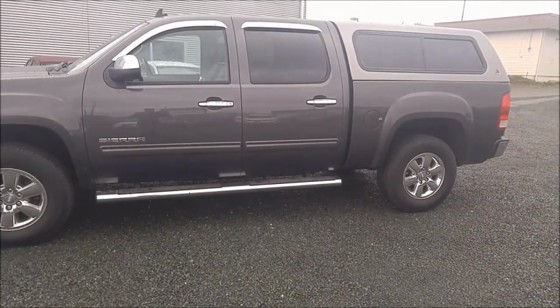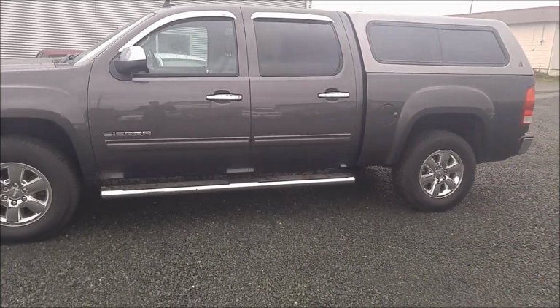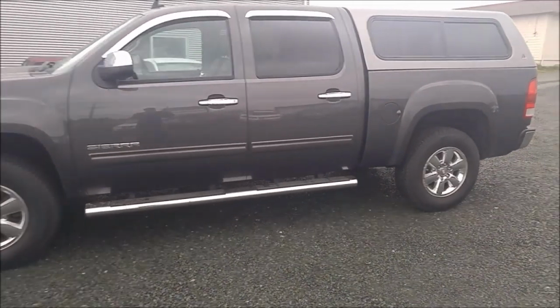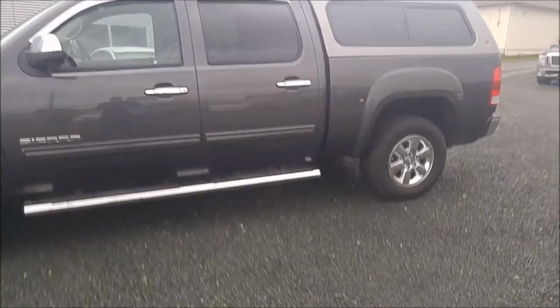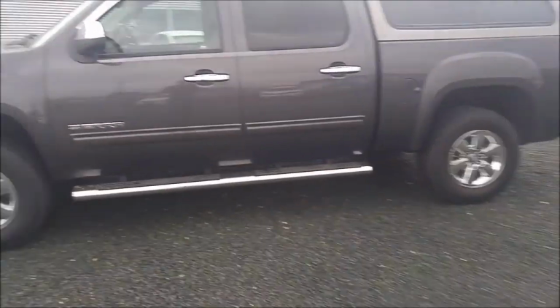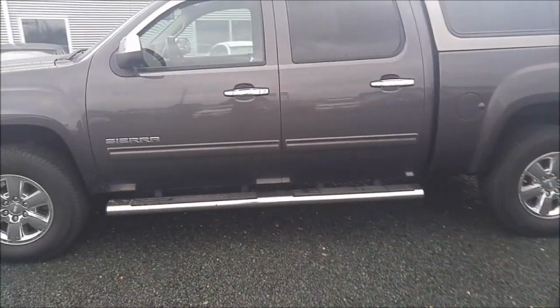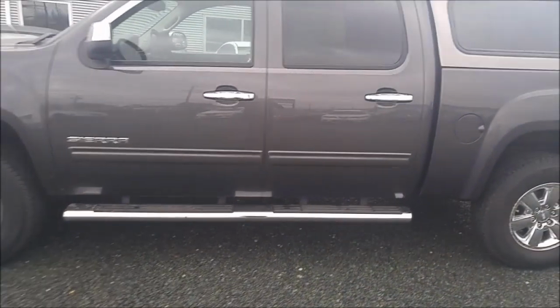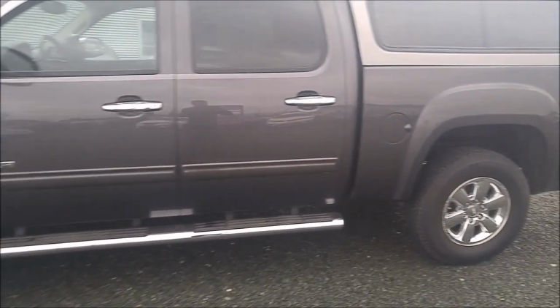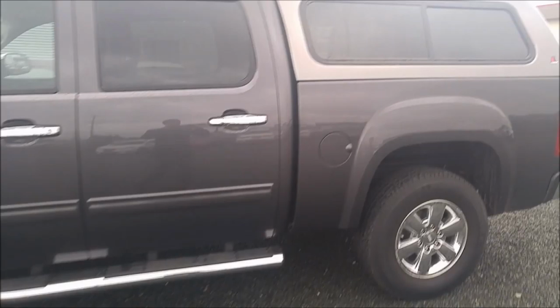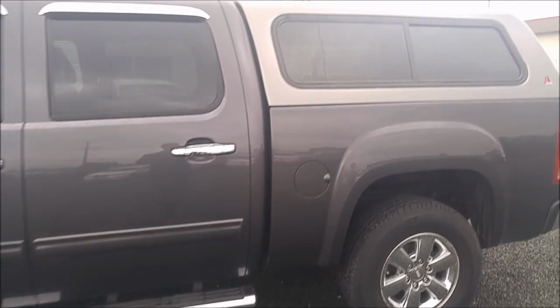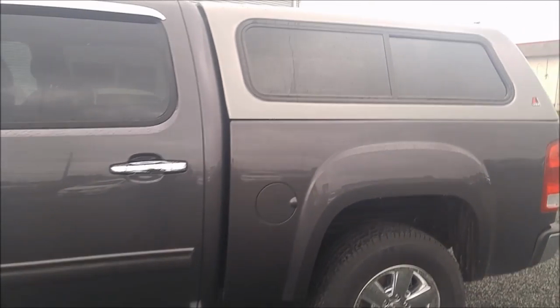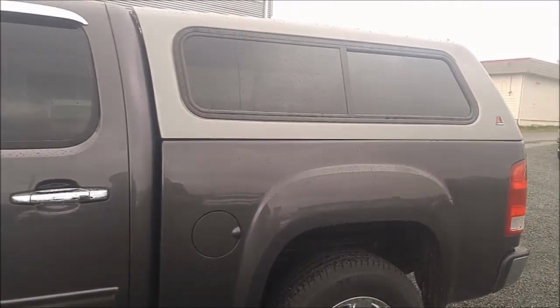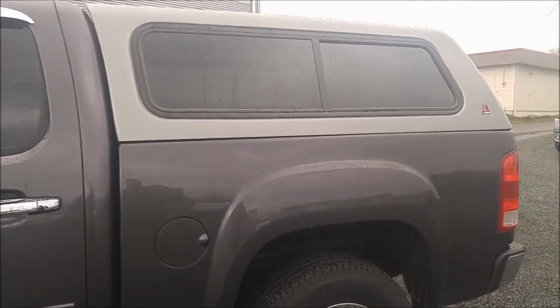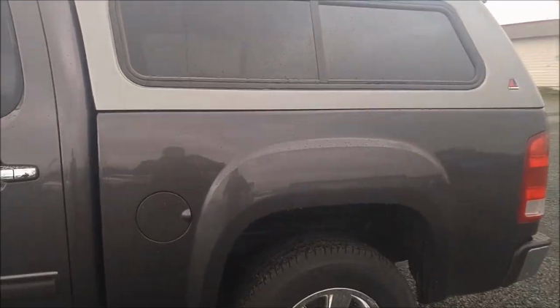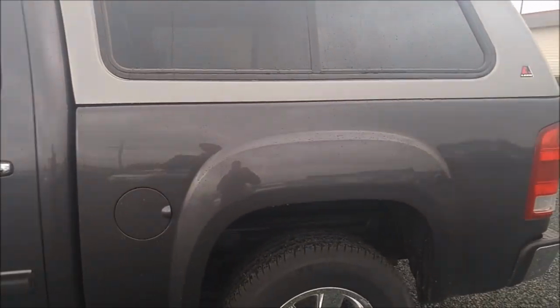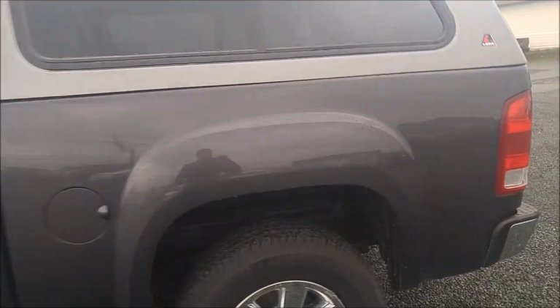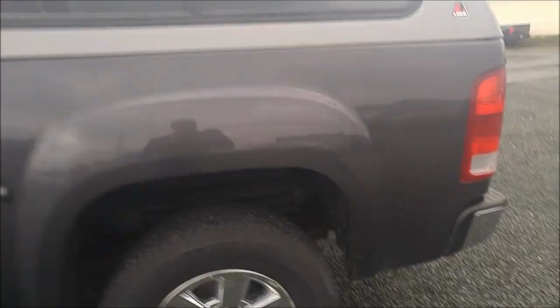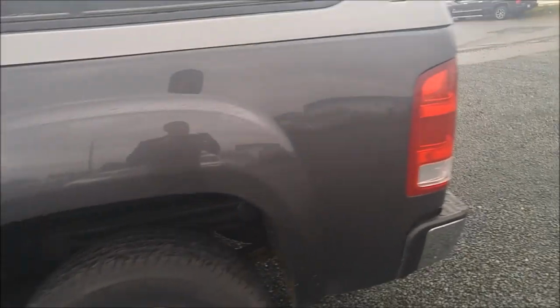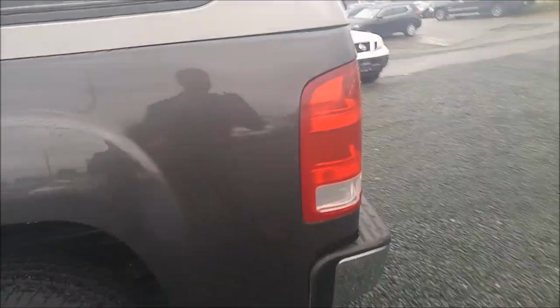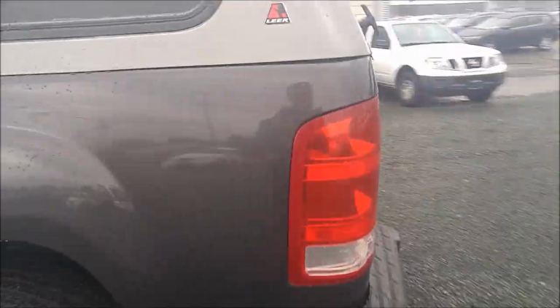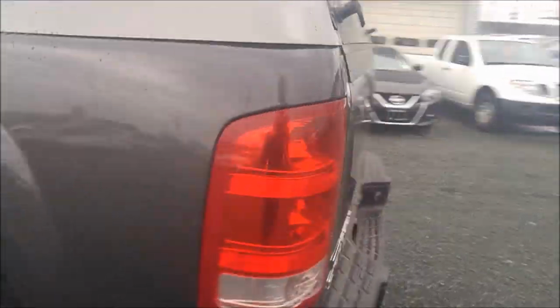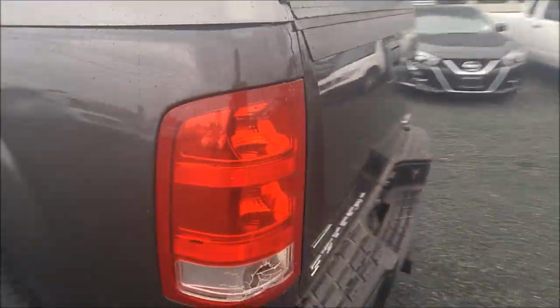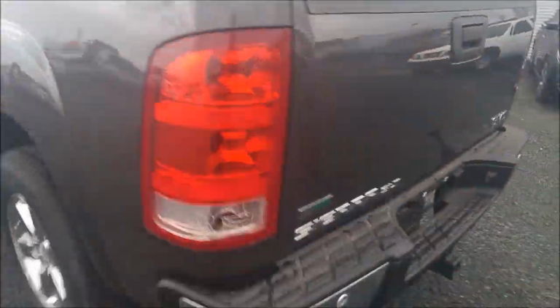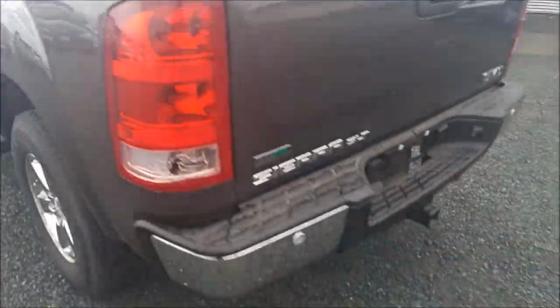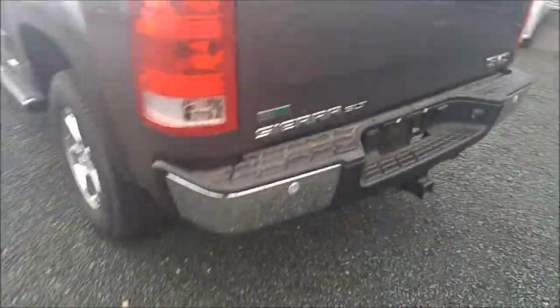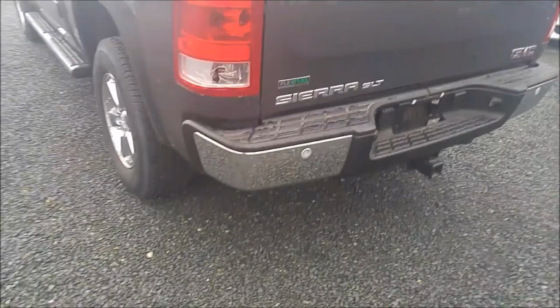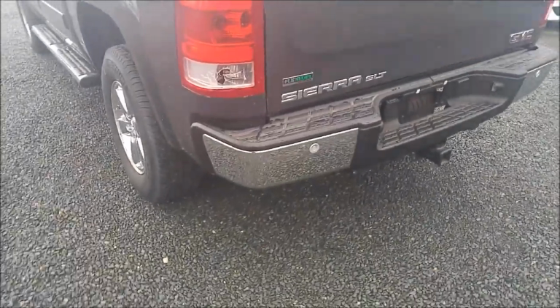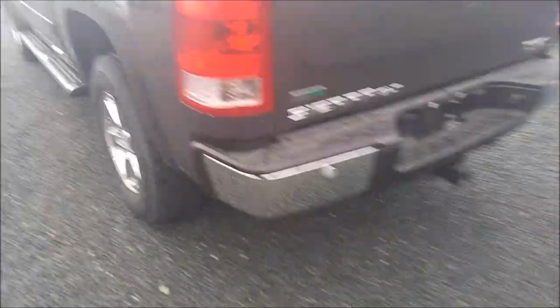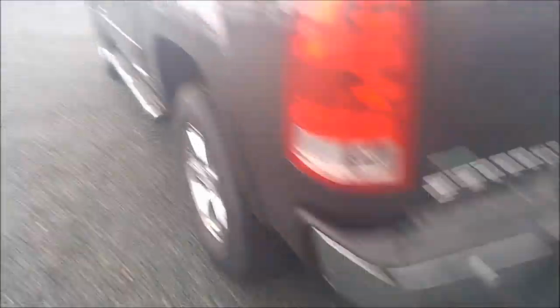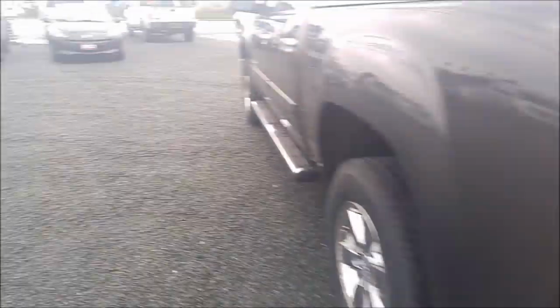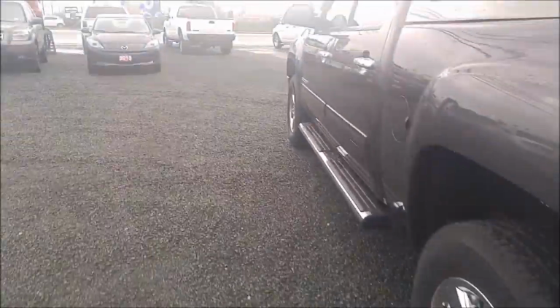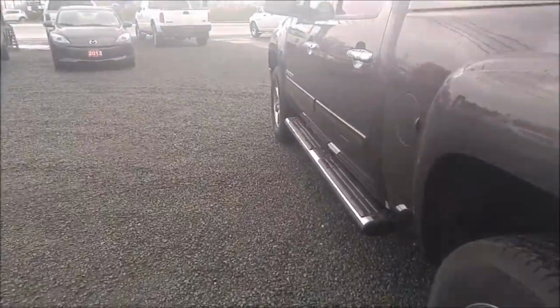This truck comes in crew cab. It's also got a matching canopy. You've got your trailer tow package of course, and rear sensors.